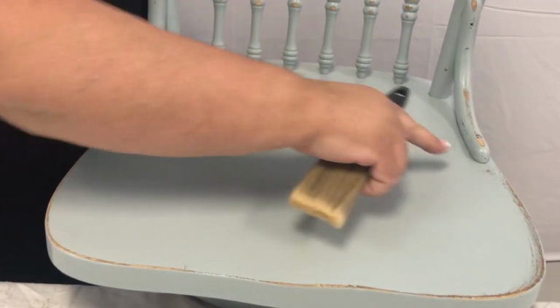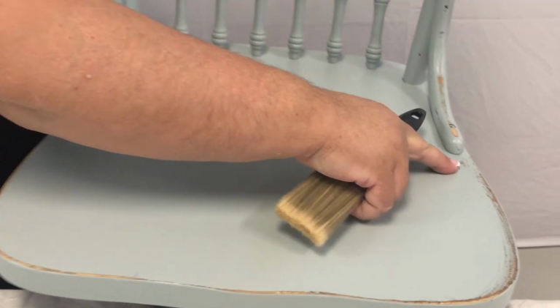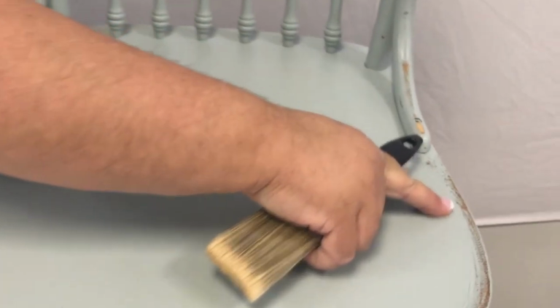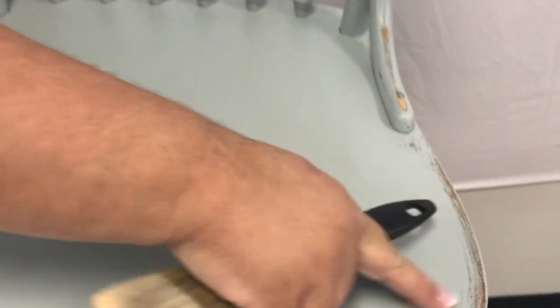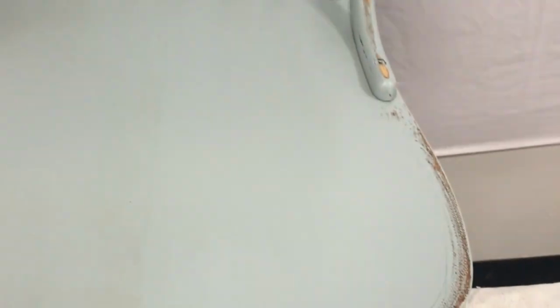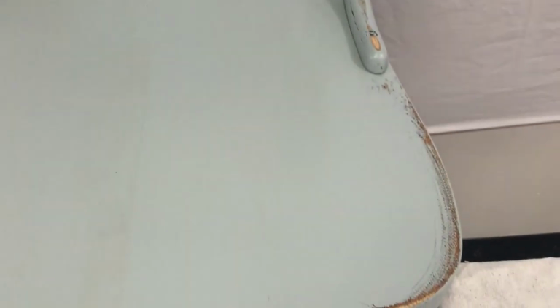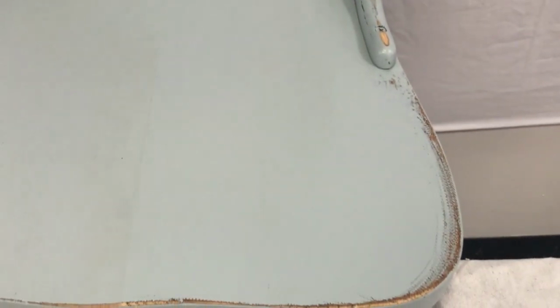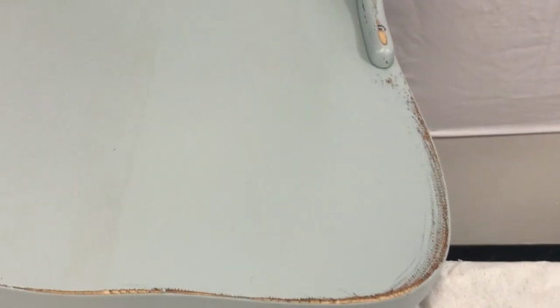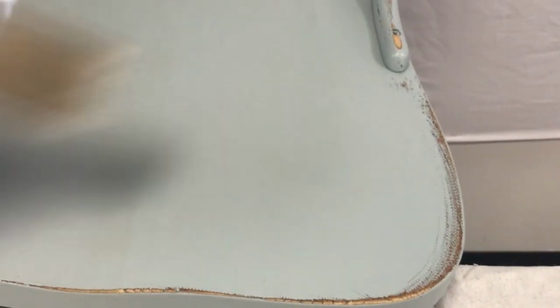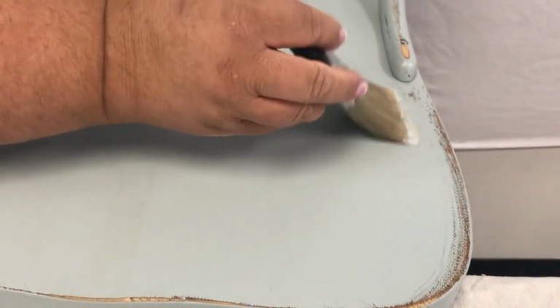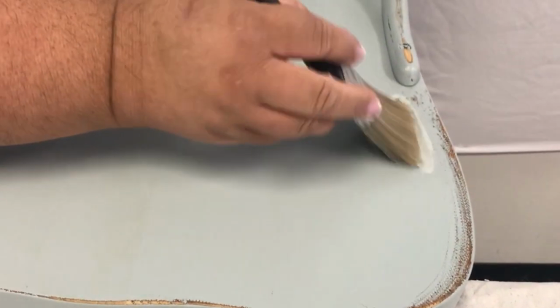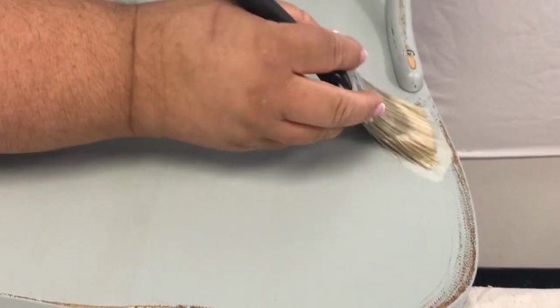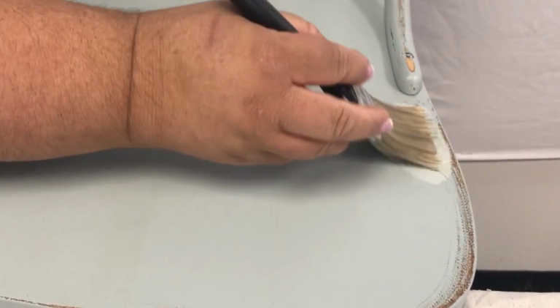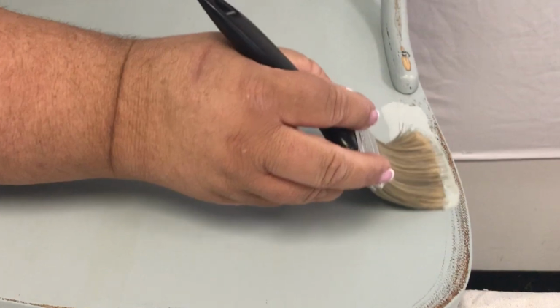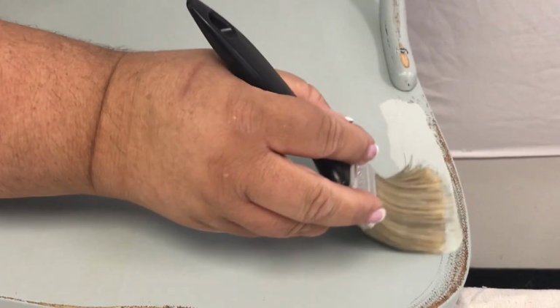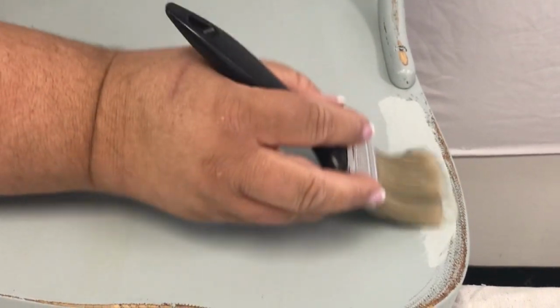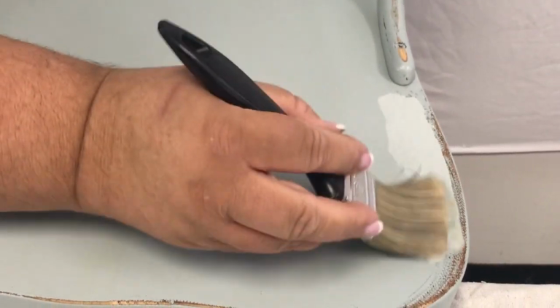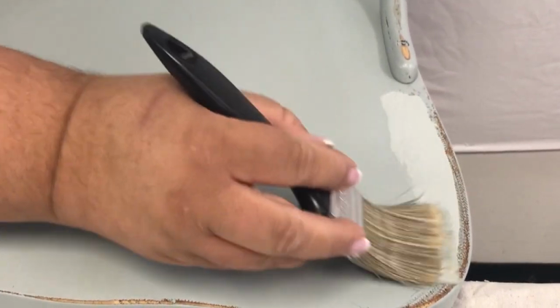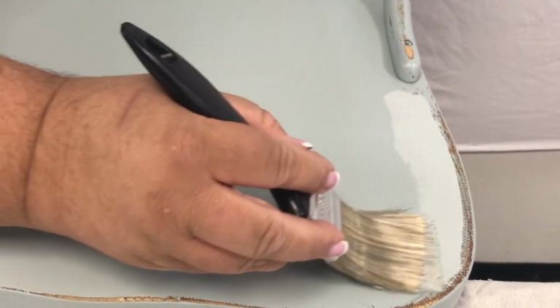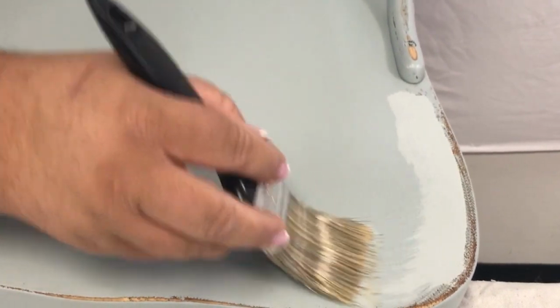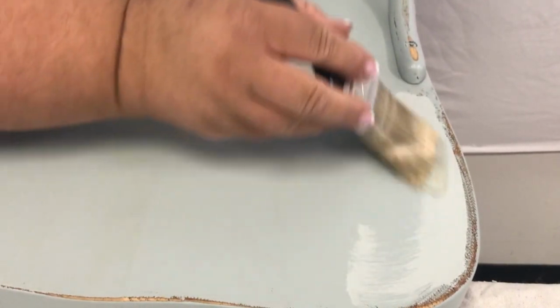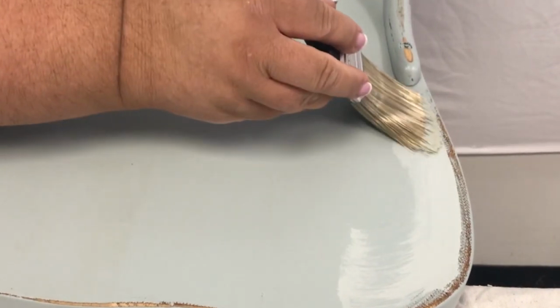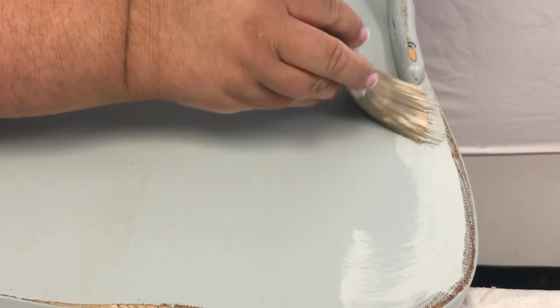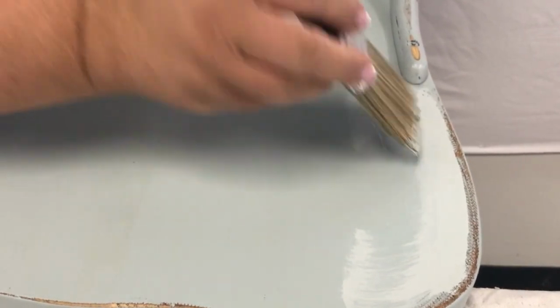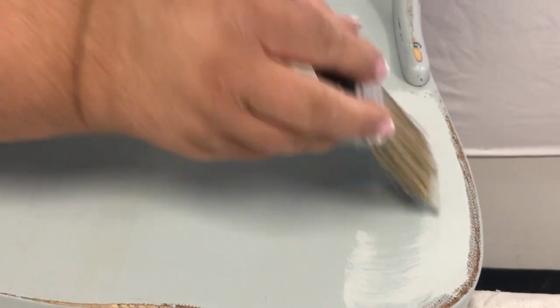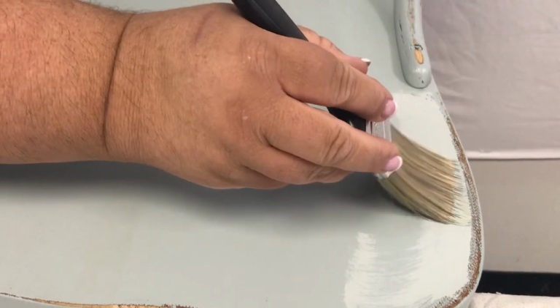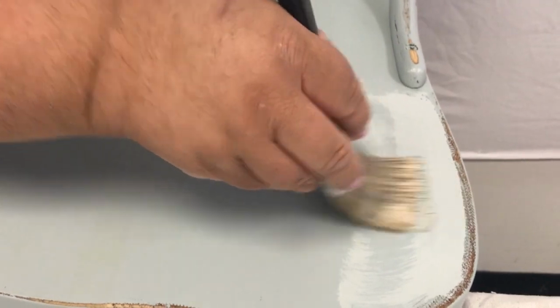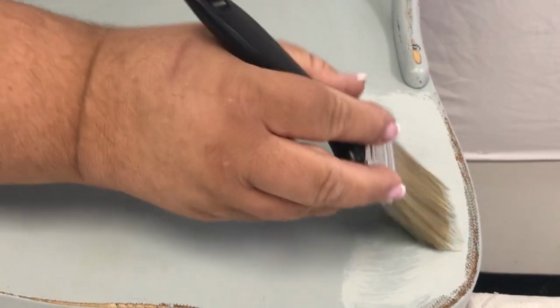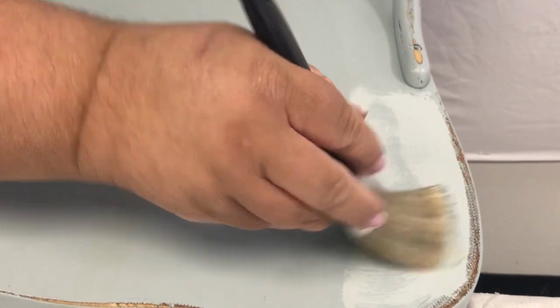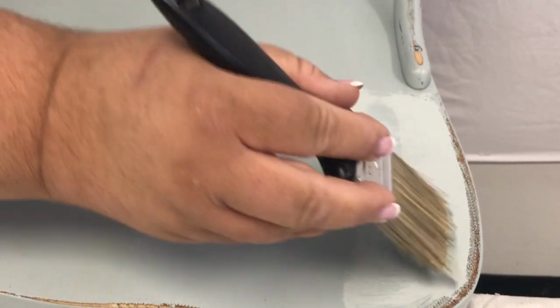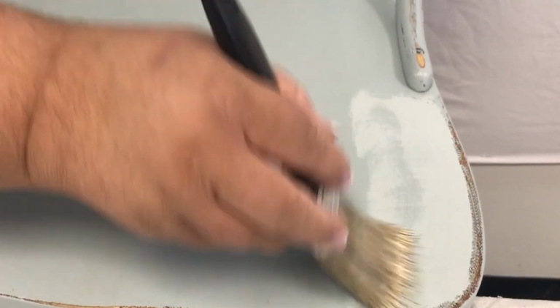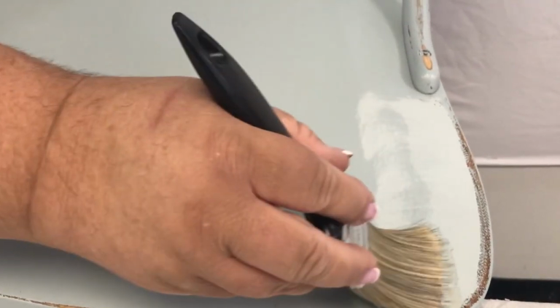If you have a problem where you feel like you messed up, all you've got to do is take a little bit of paint and touch up that spot. Smooth it in, feather it in. It's going to dry to exactly the same color, so you can't really mess up when you're distressing — so relax and have fun with it.